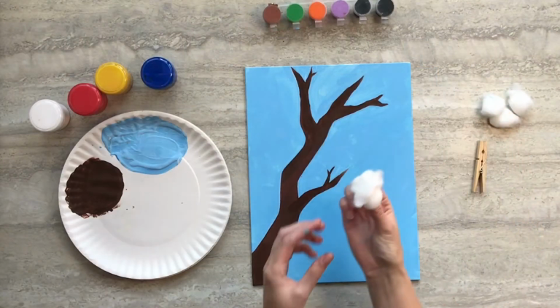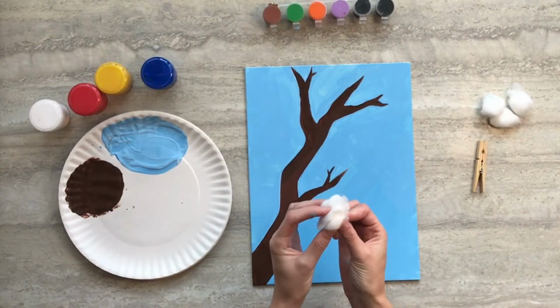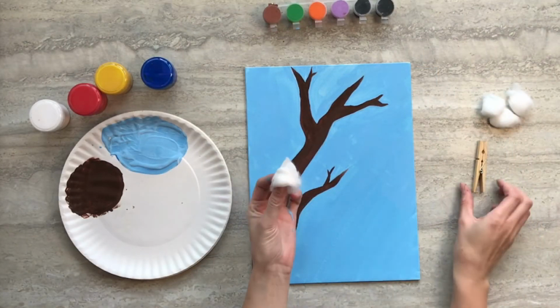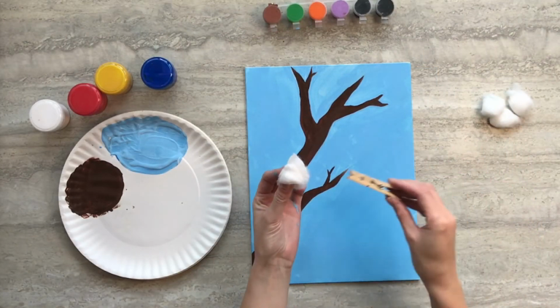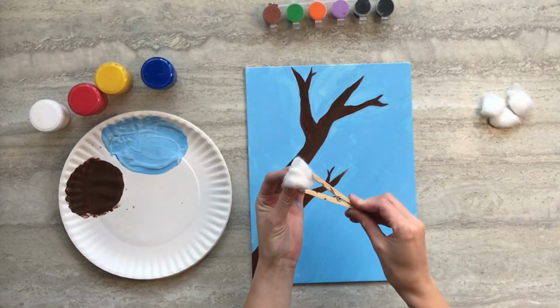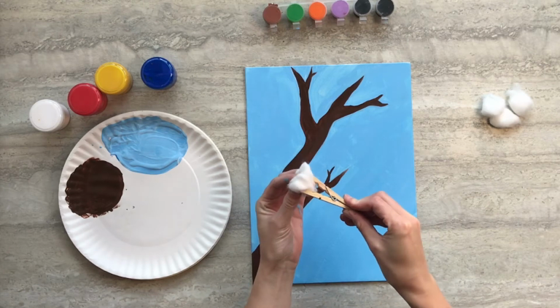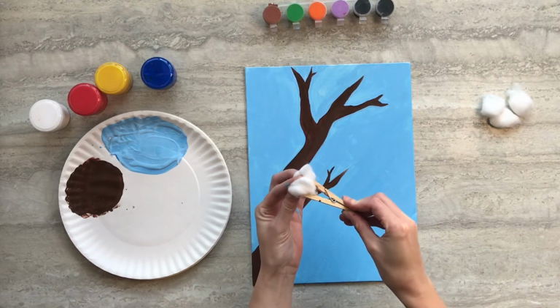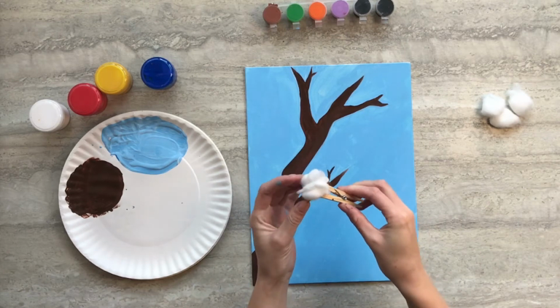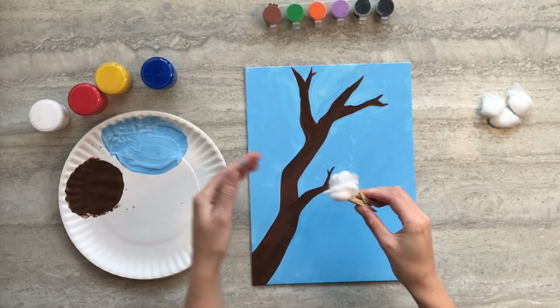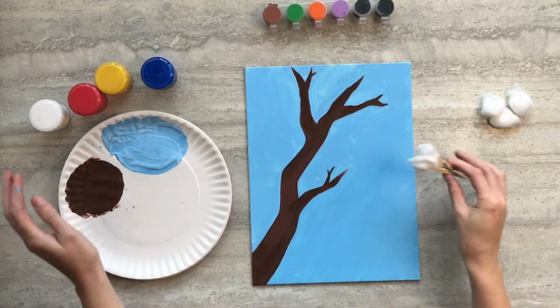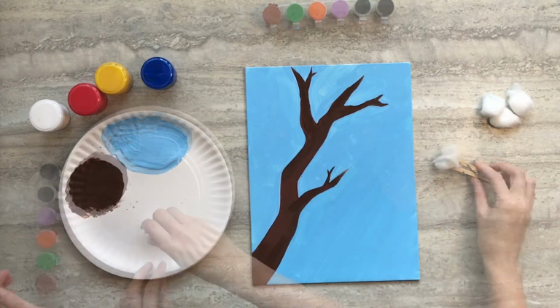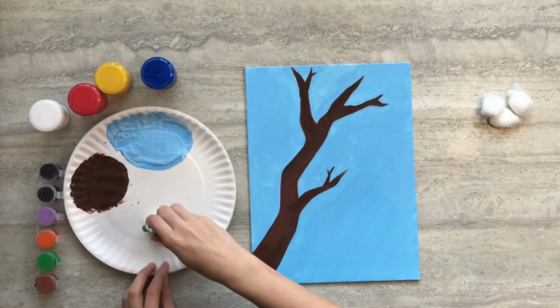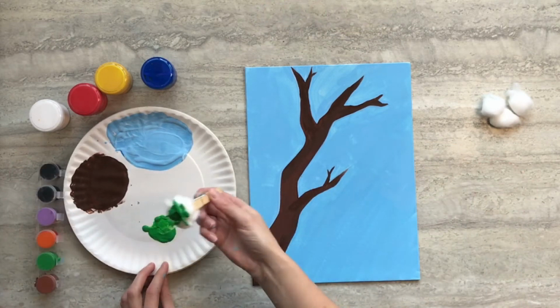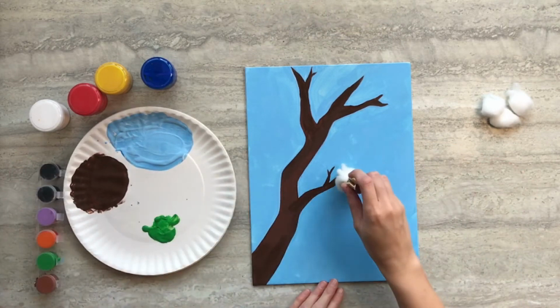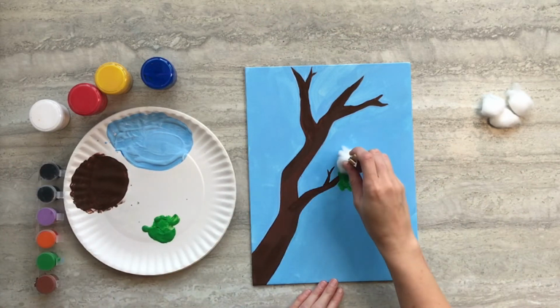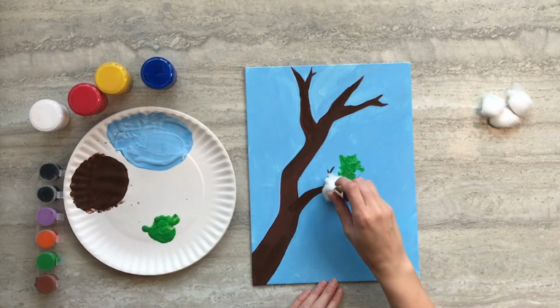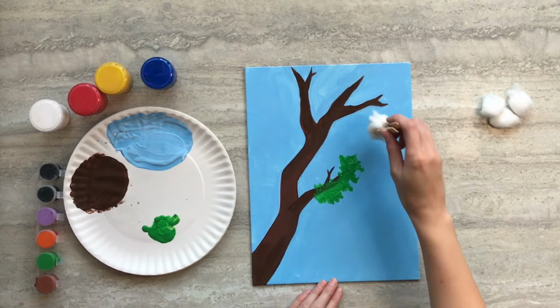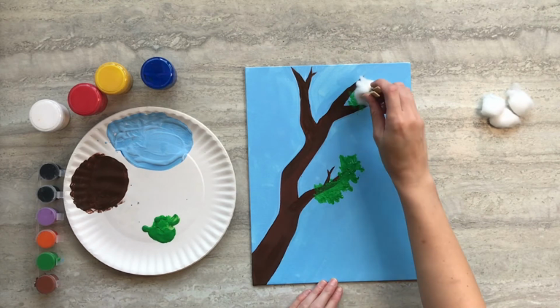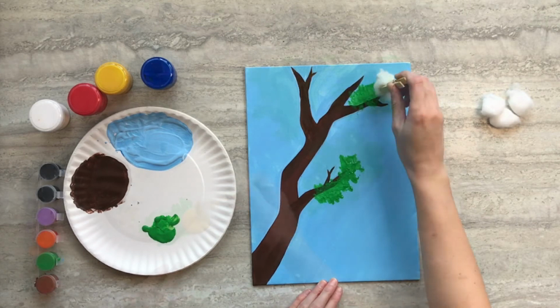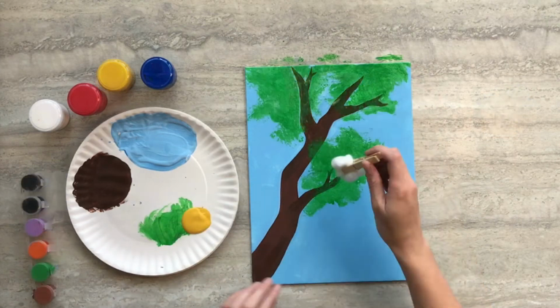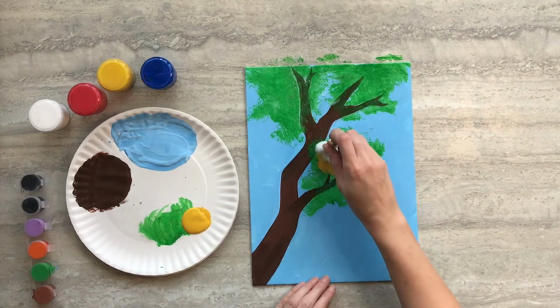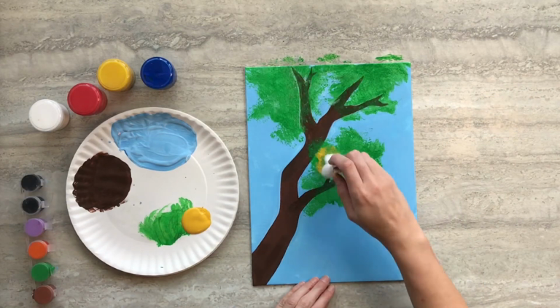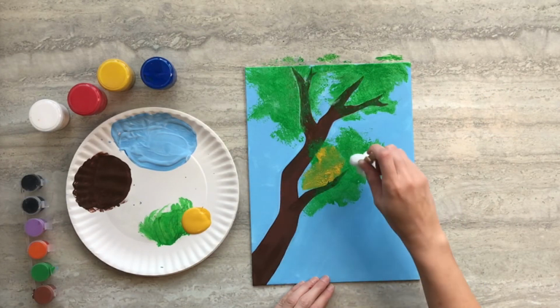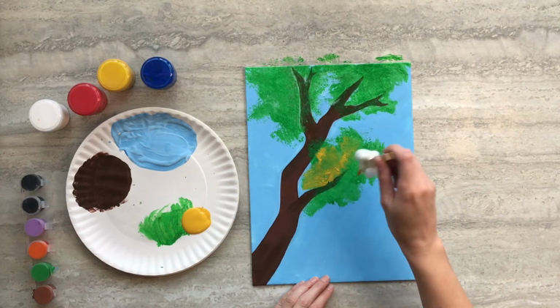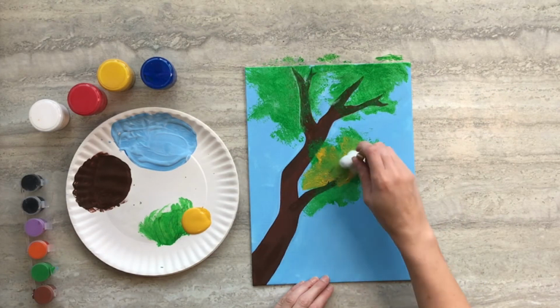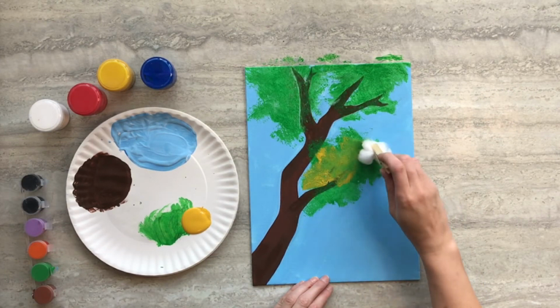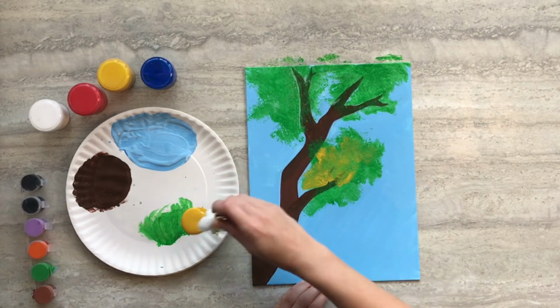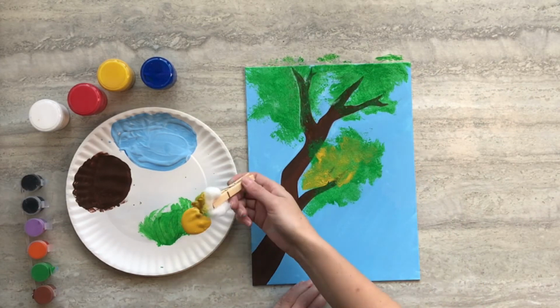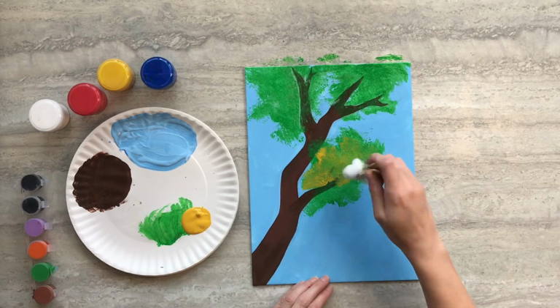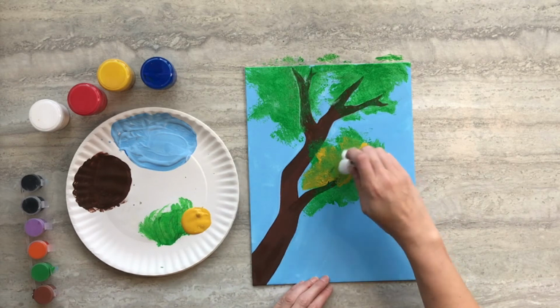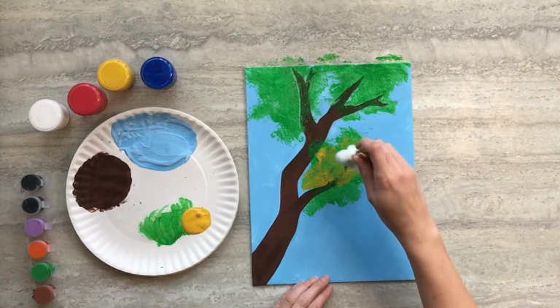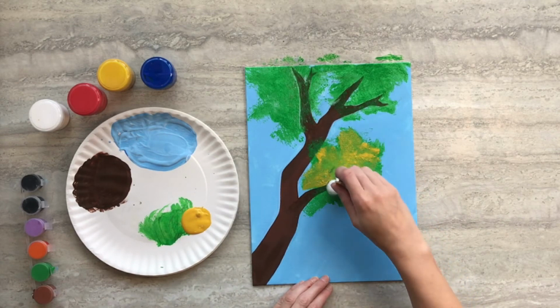When your painting is dry, take three cotton balls and pinch them in between your clothespin. Dip it in some green paint and give your branch some leaves. Then replace with your other three cotton balls, dip it in yellow paint and give it some yellow leaves.